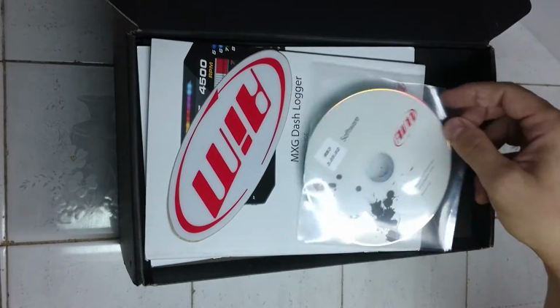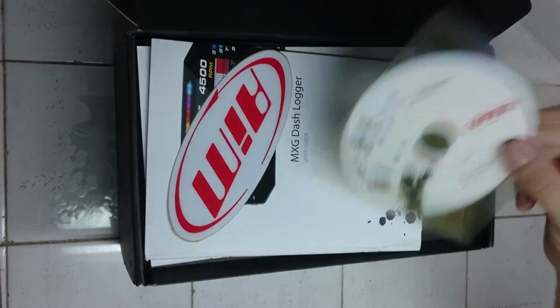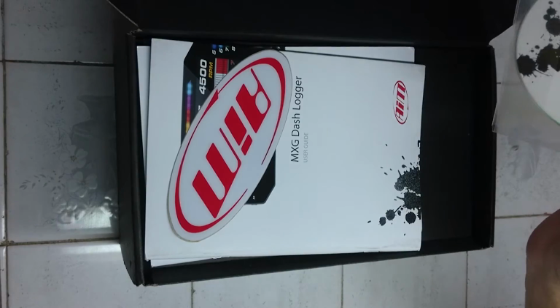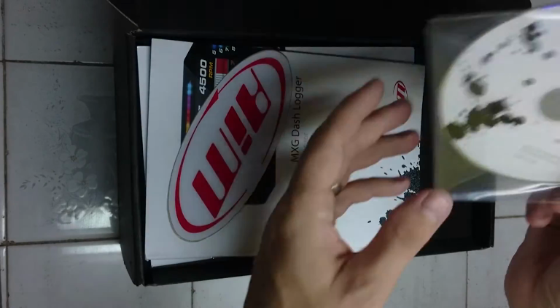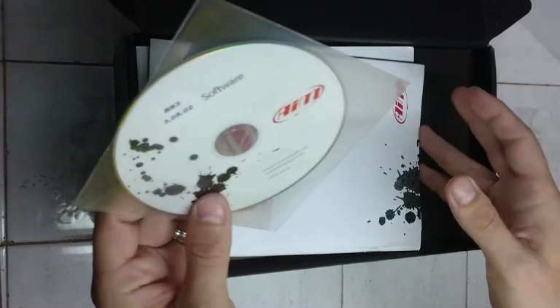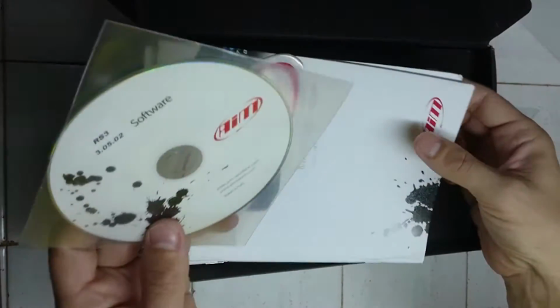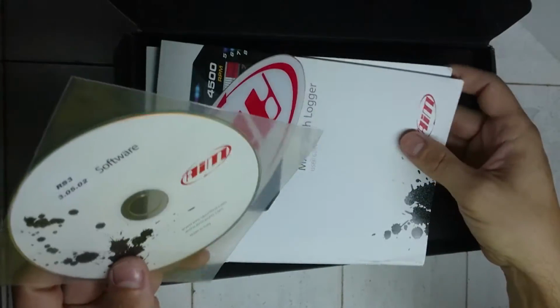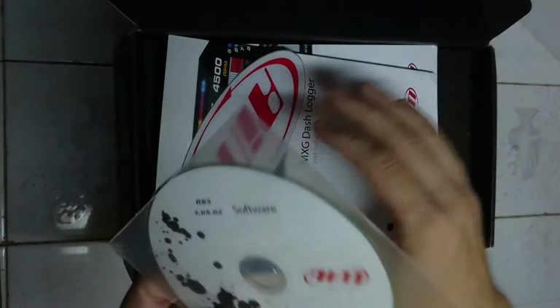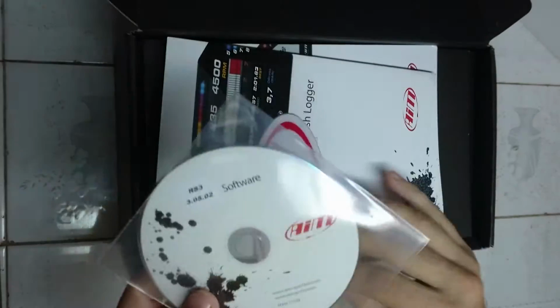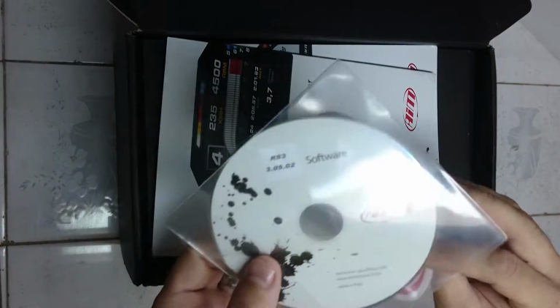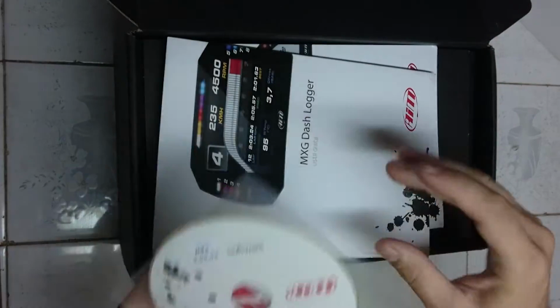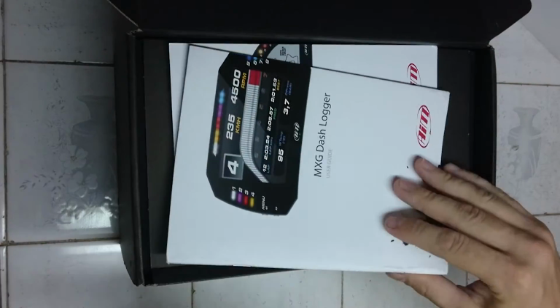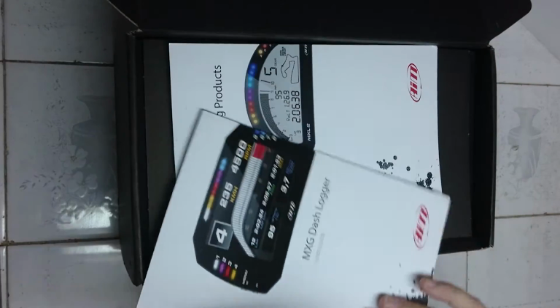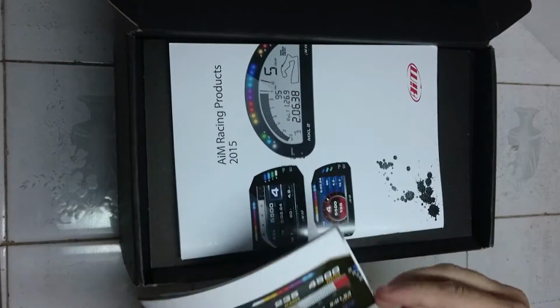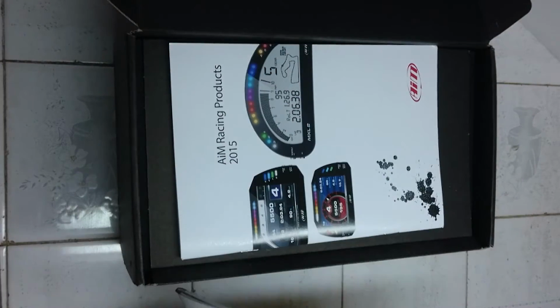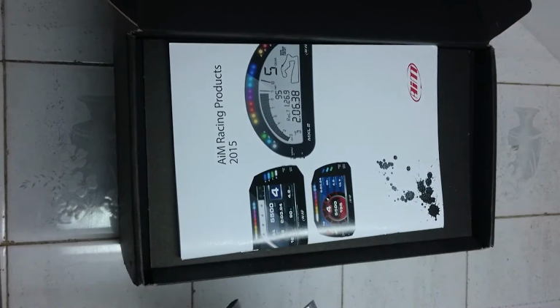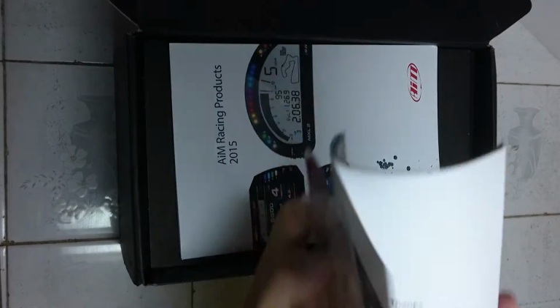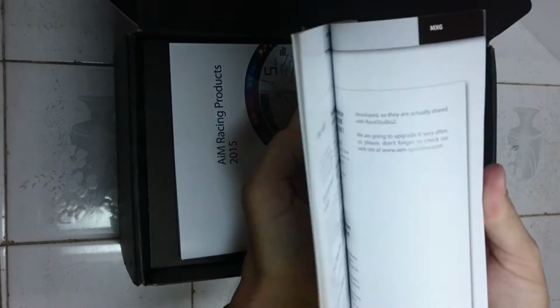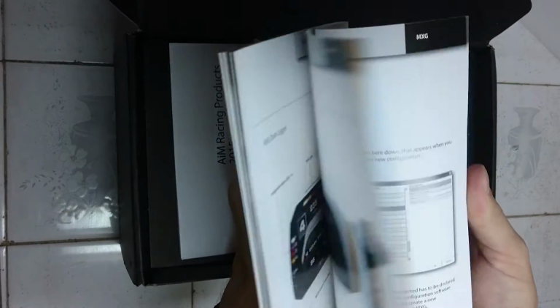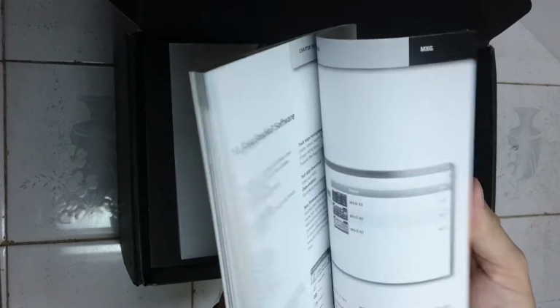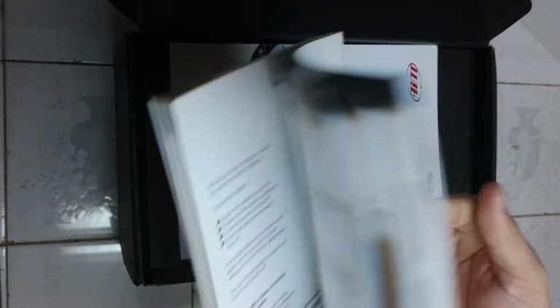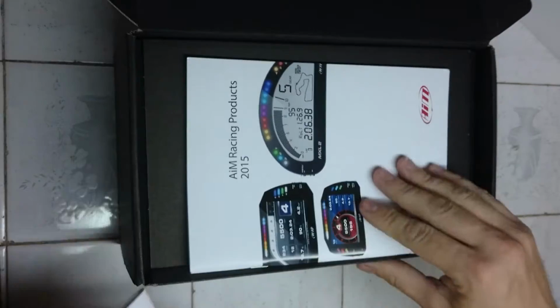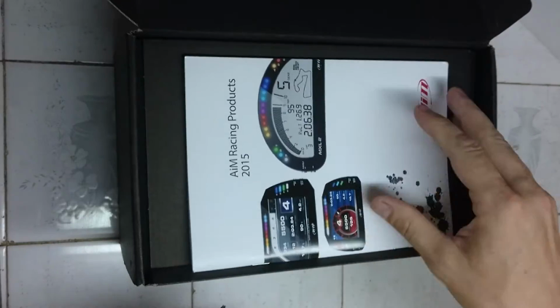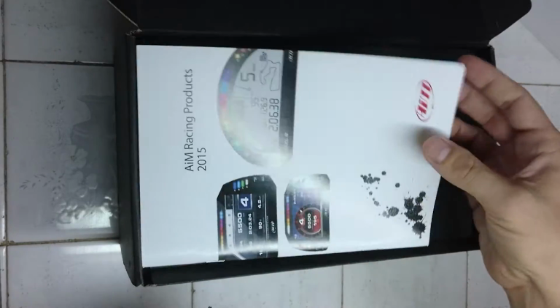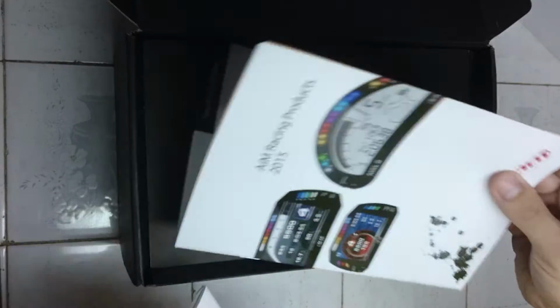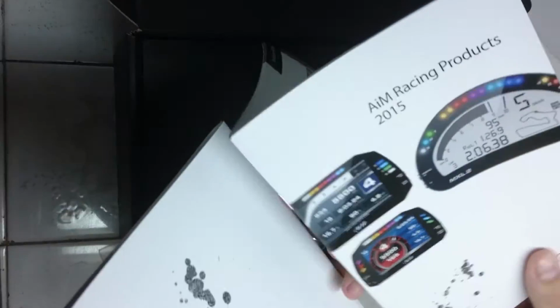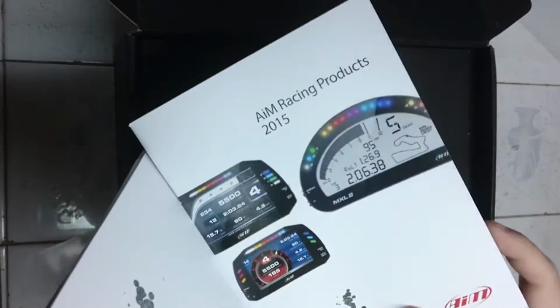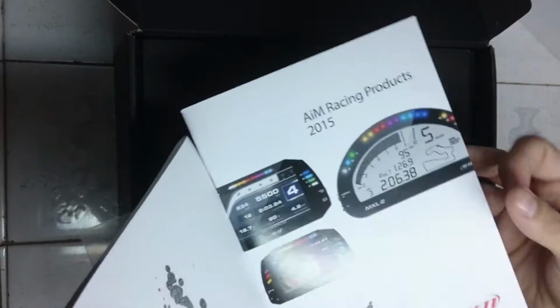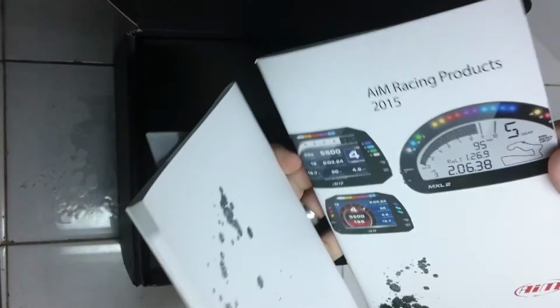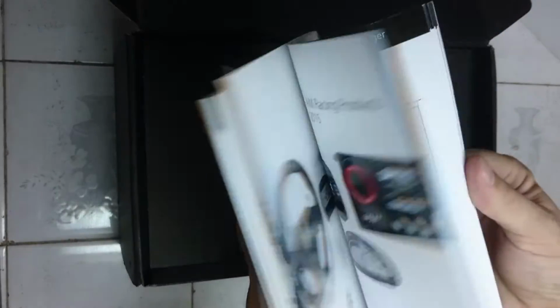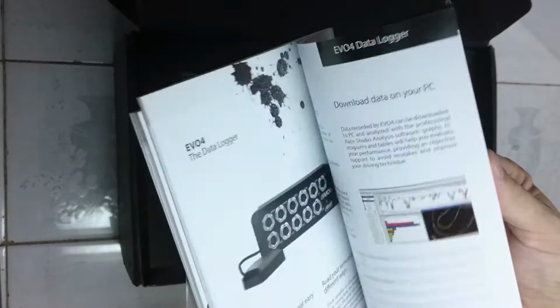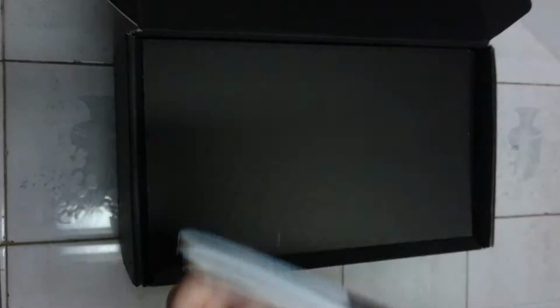Race Studio 3, latest version, obviously updated online a lot. FD Manual and some upselling of the products.